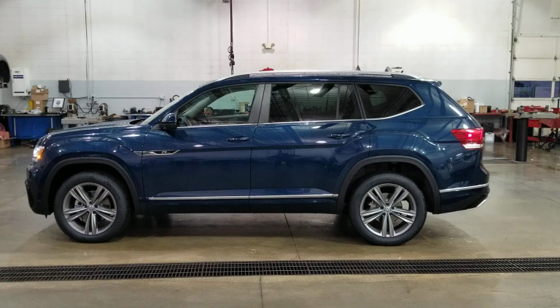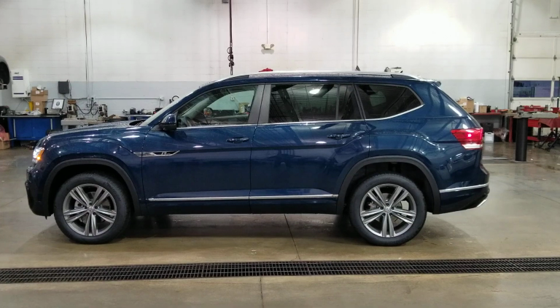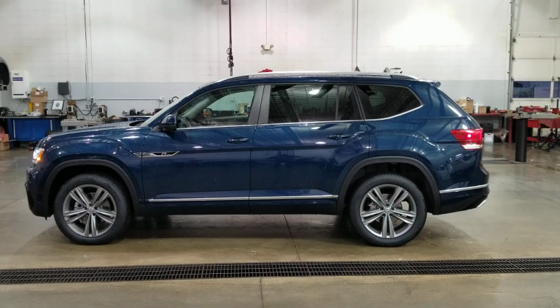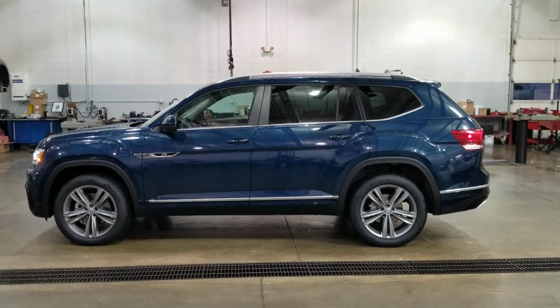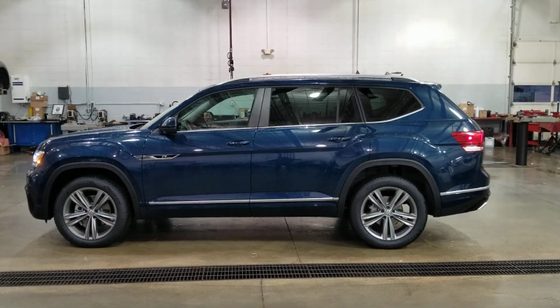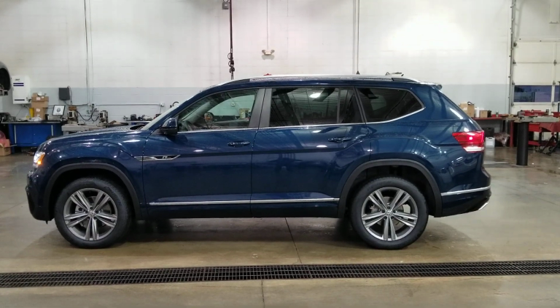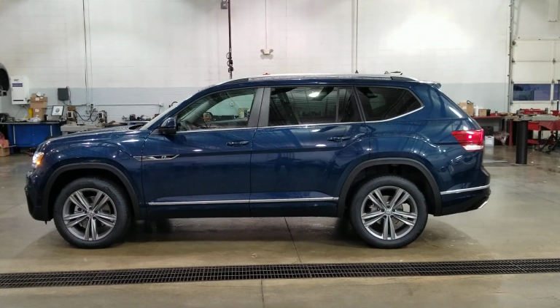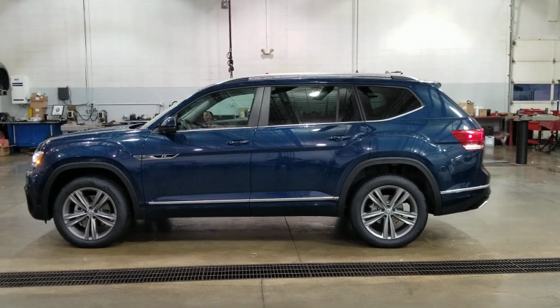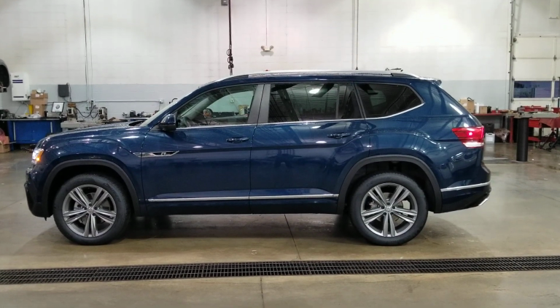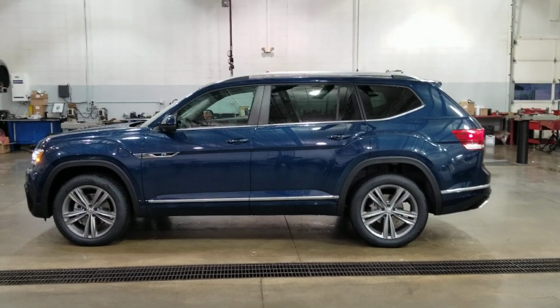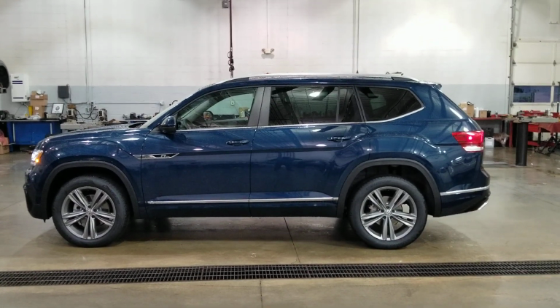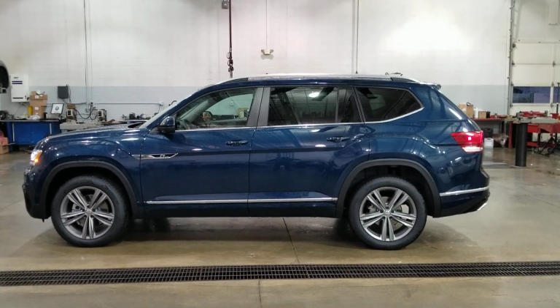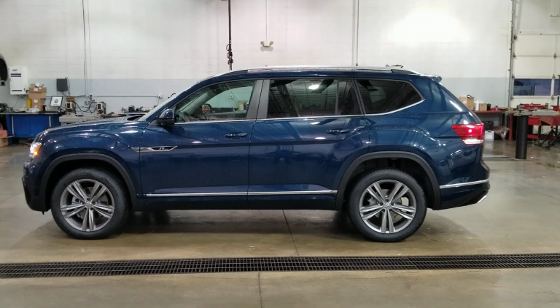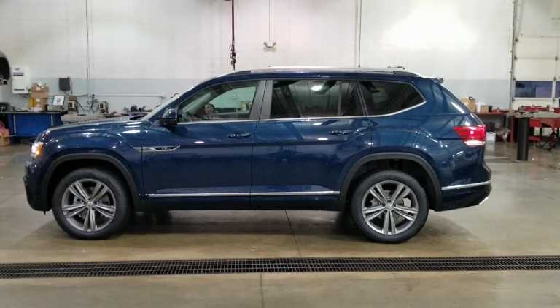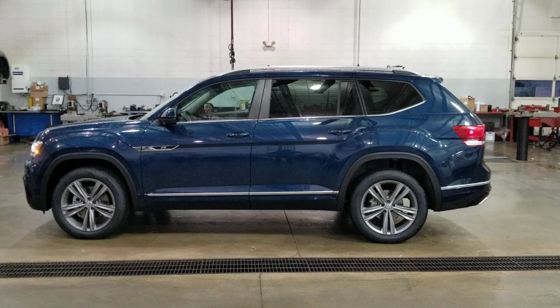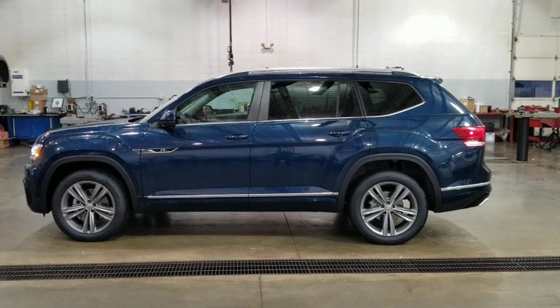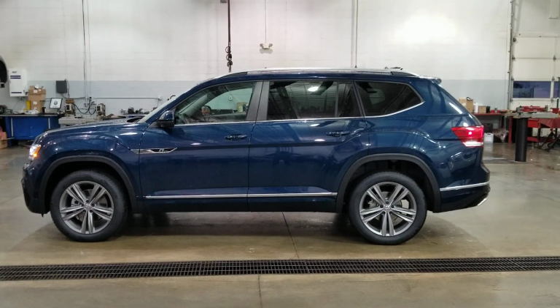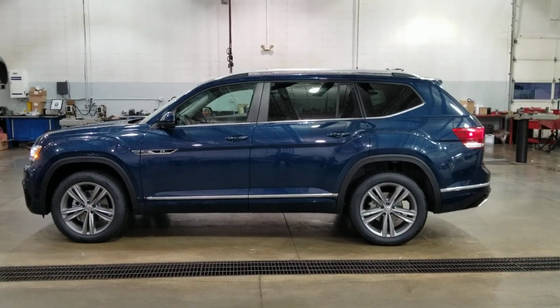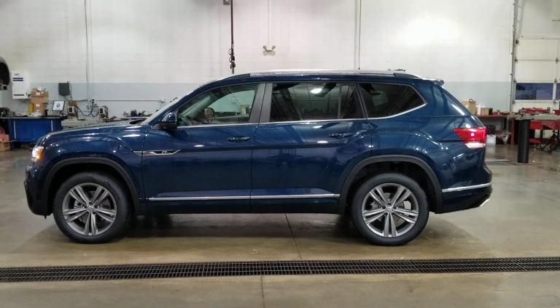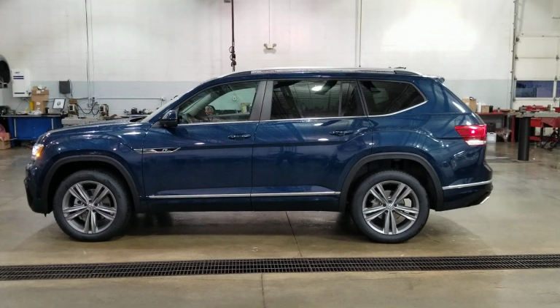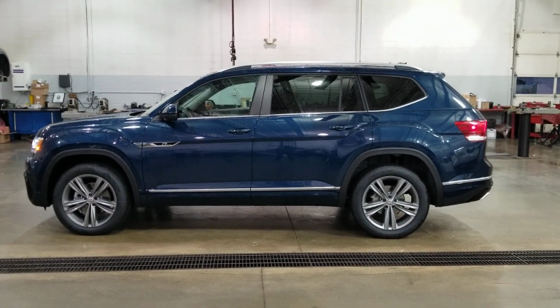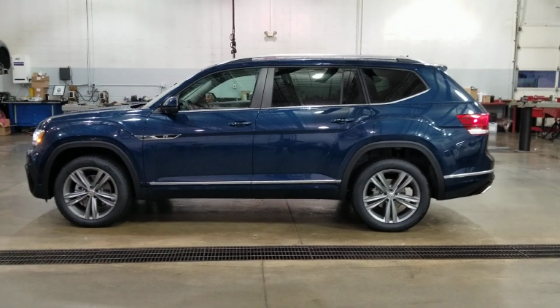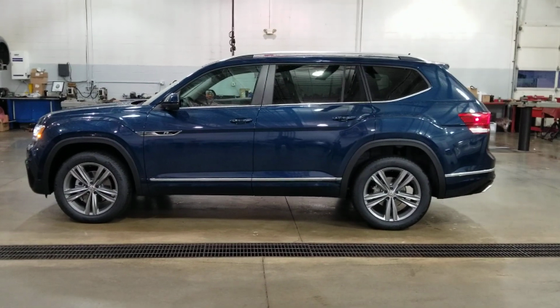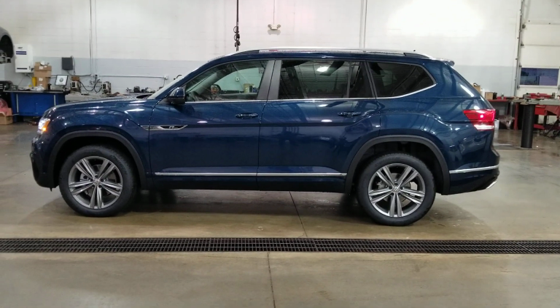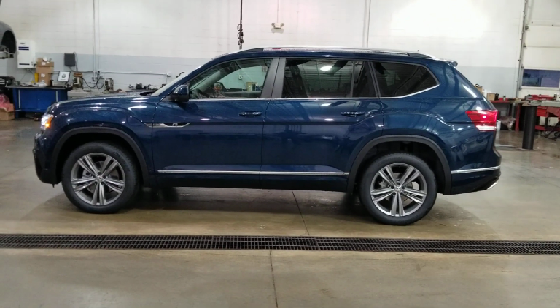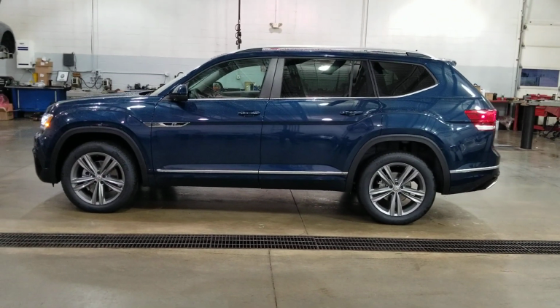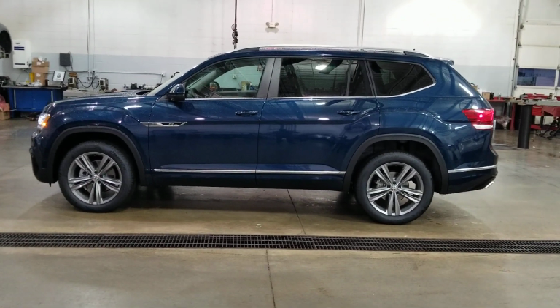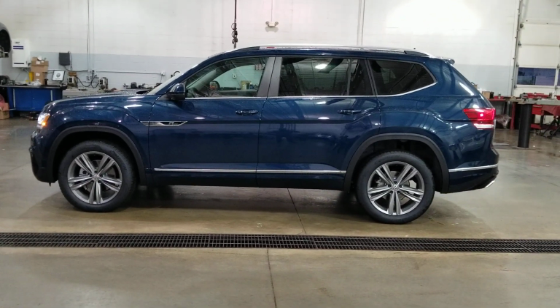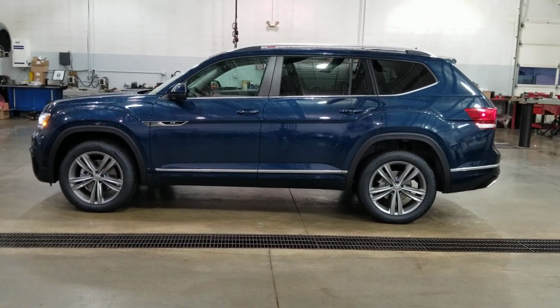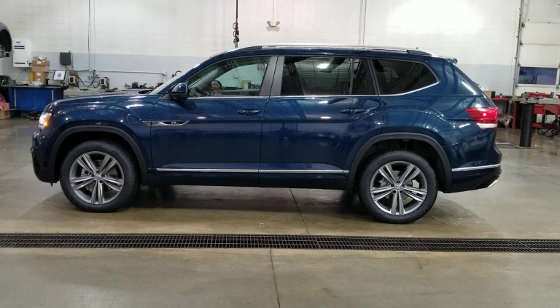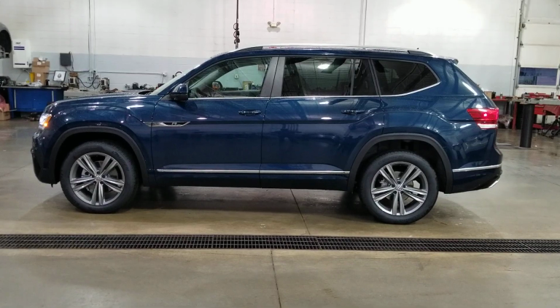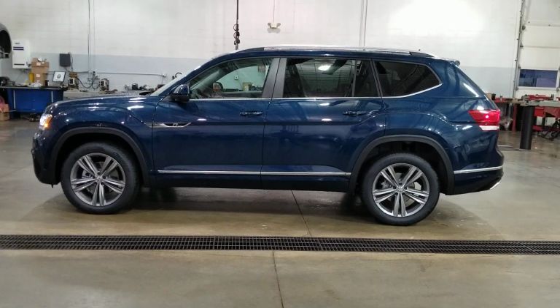Hello guys, this is Maurice from Bomberito St. Peter's Volkswagen in St. Louis. Today I'm bringing you a 2019 Volkswagen Atlas SEL R-Line in tourmaline blue with Shetland beige interior and captain's chairs.